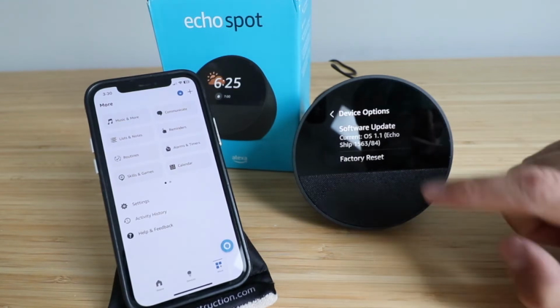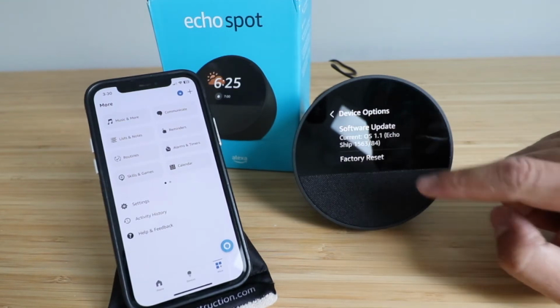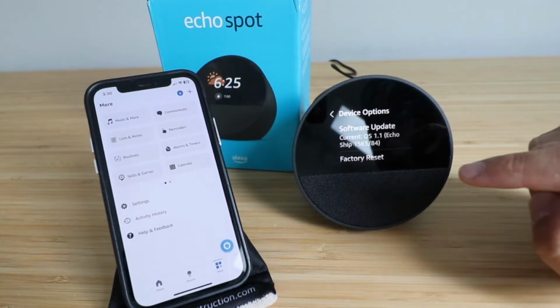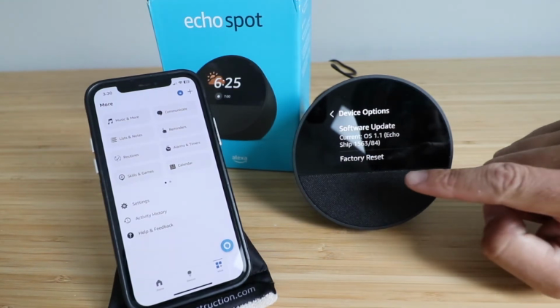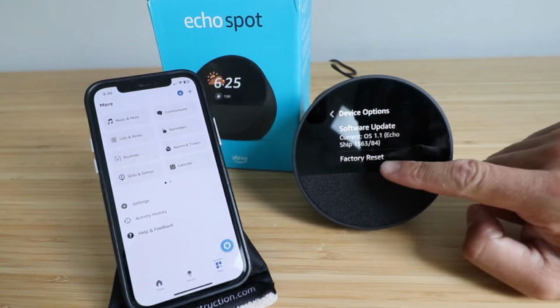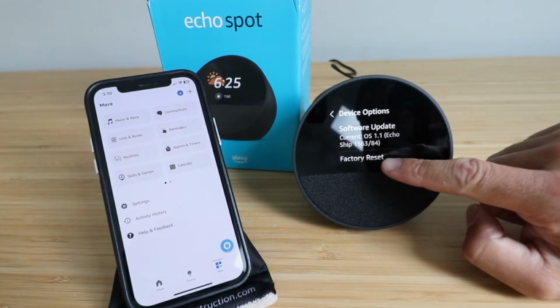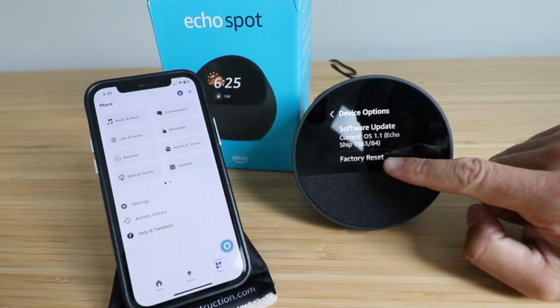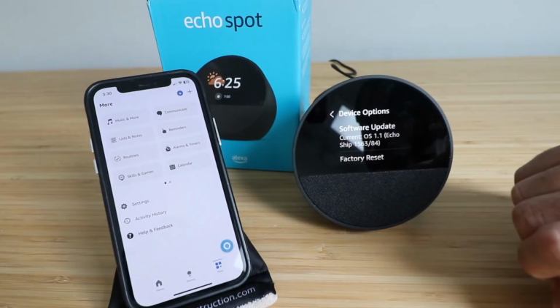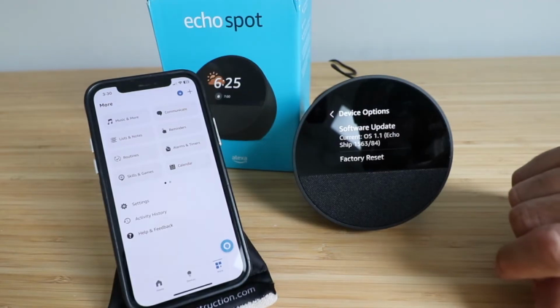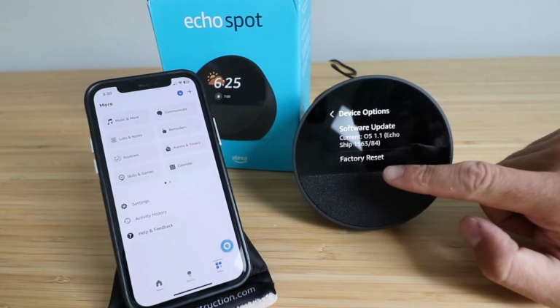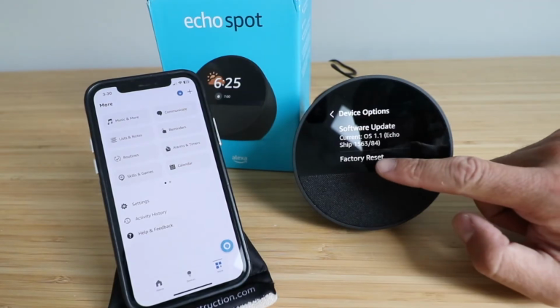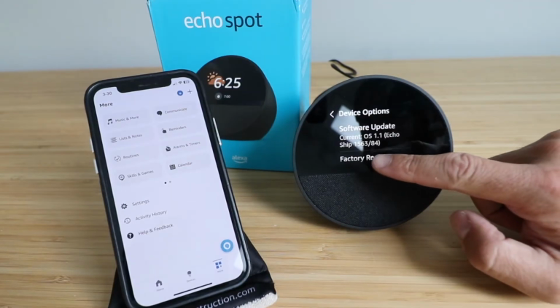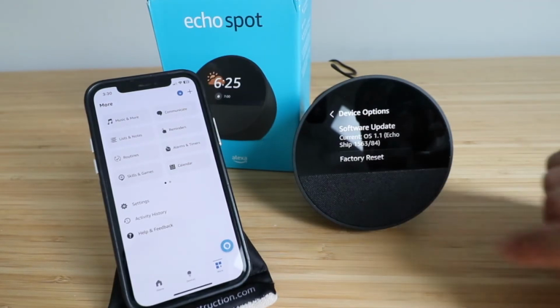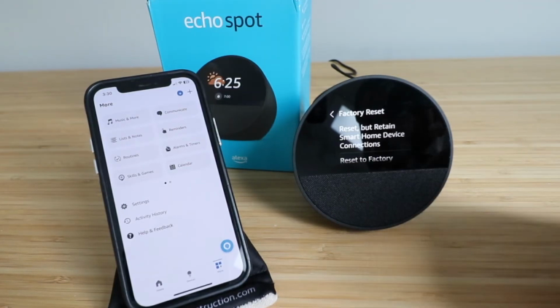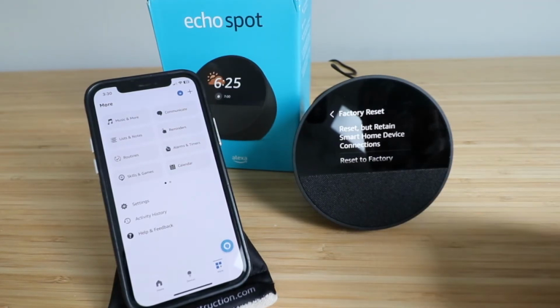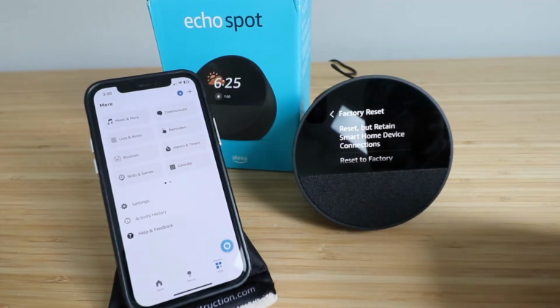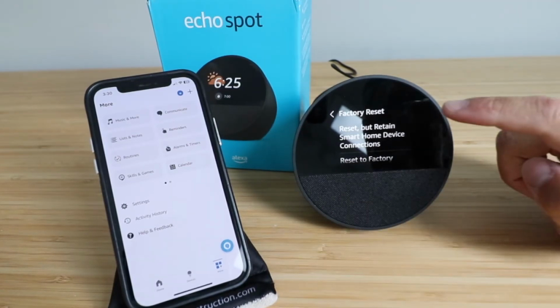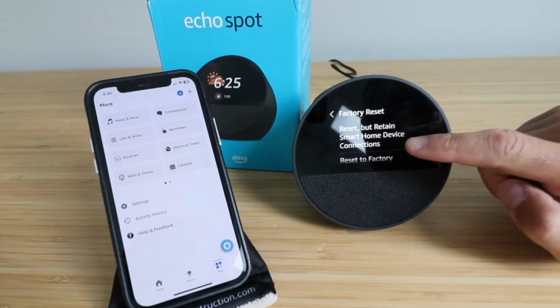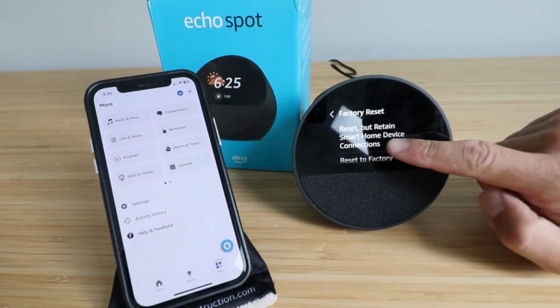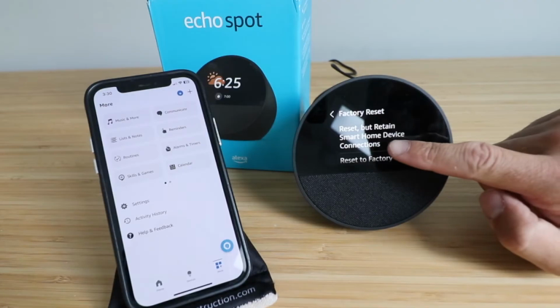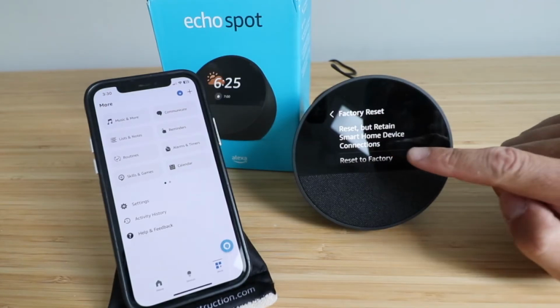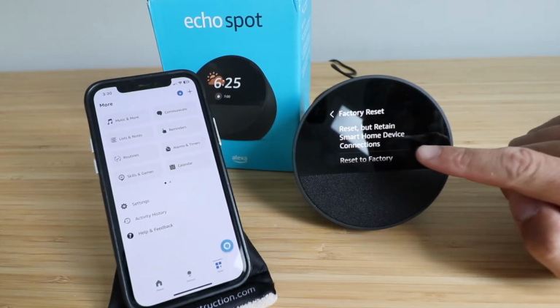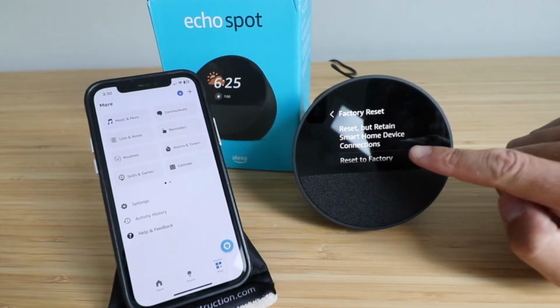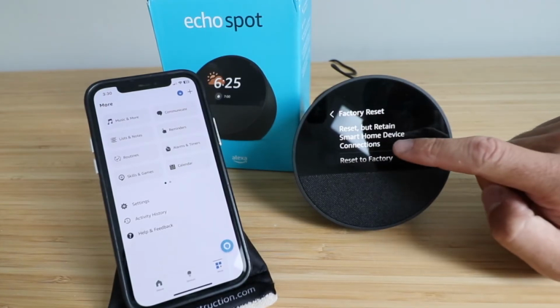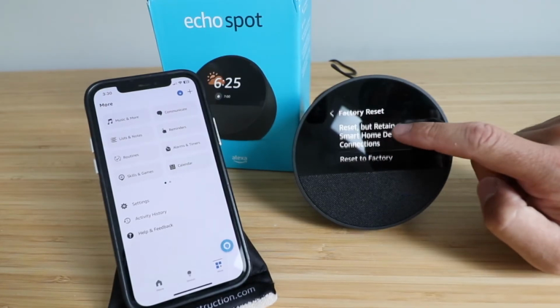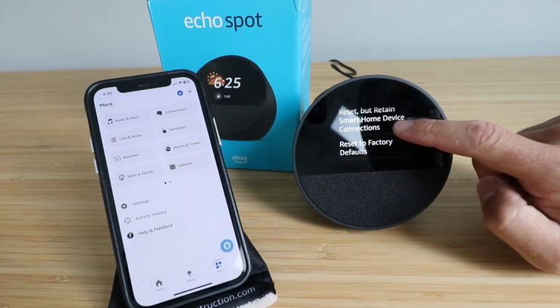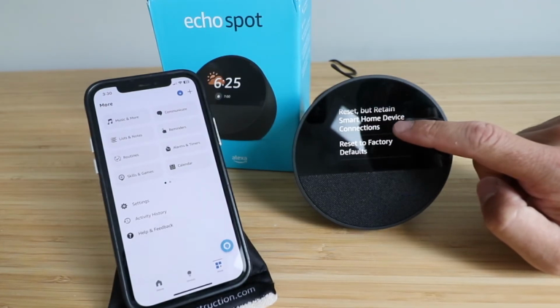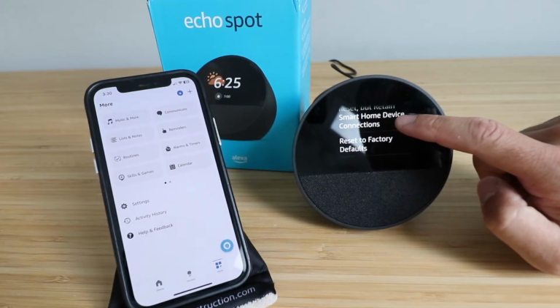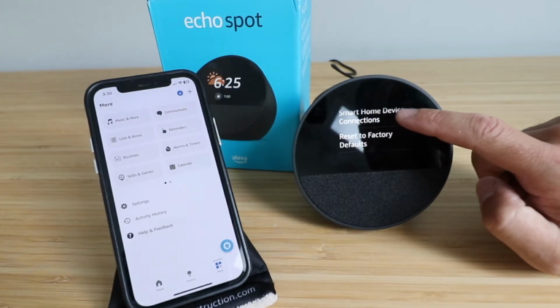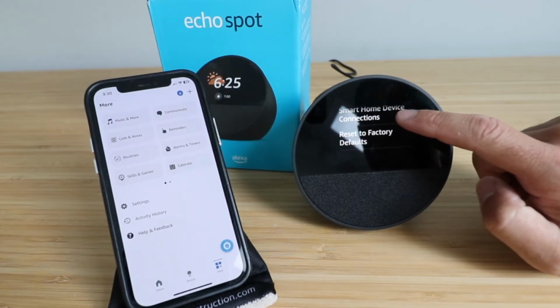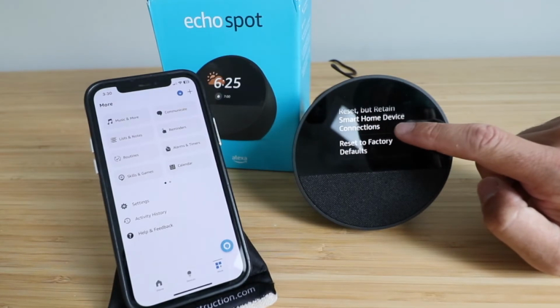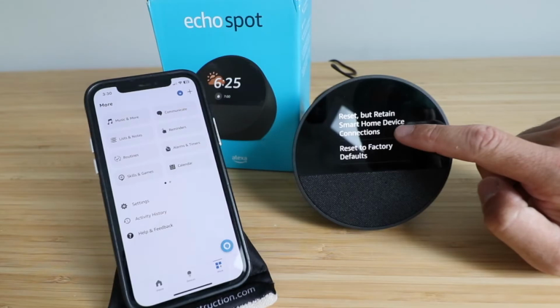It tells us our current software, and then it shows factory reset right there. Click on factory reset. It says you can reset and retain the smart home device connections, or you can reset to factory defaults.